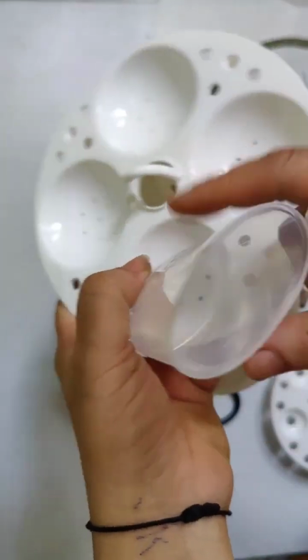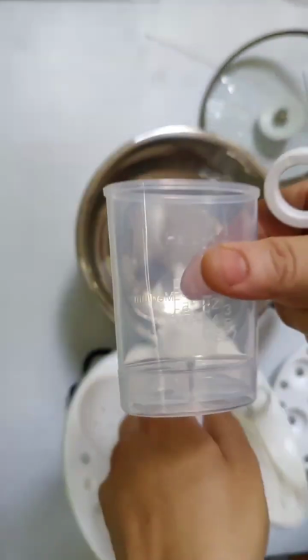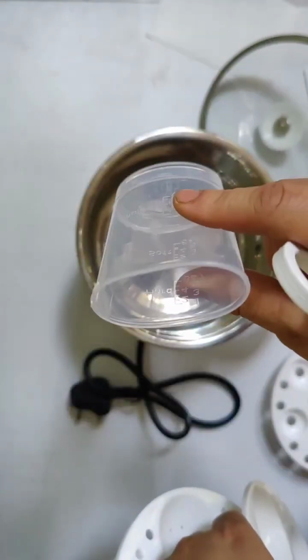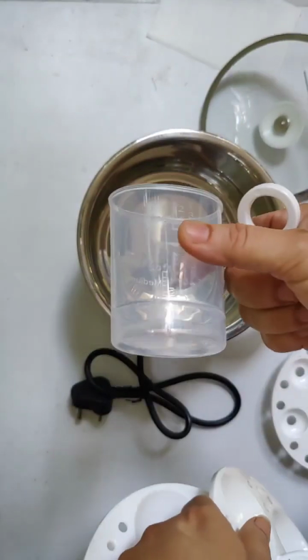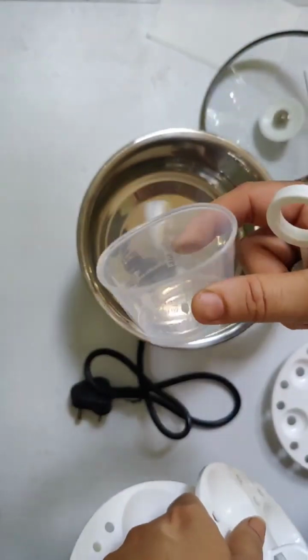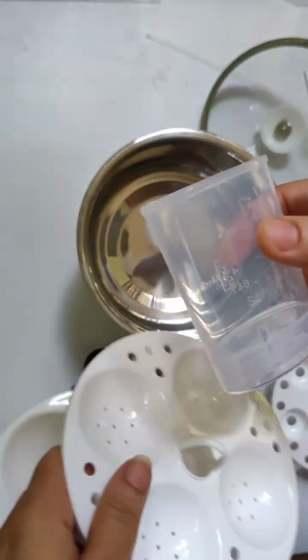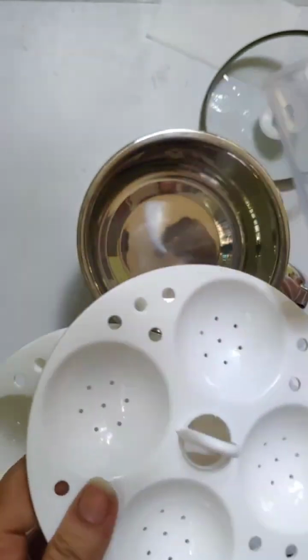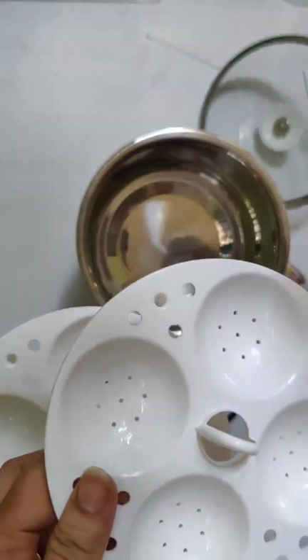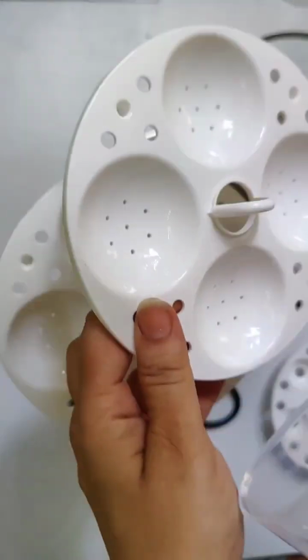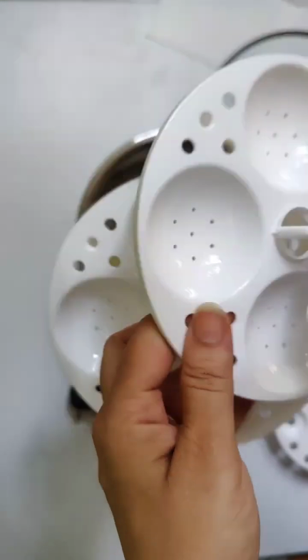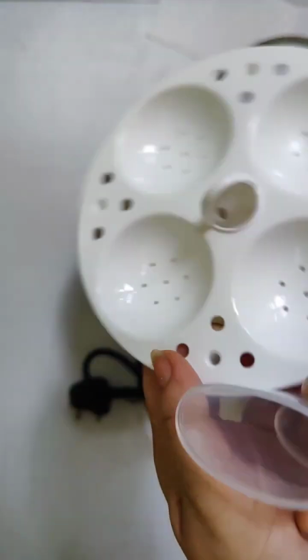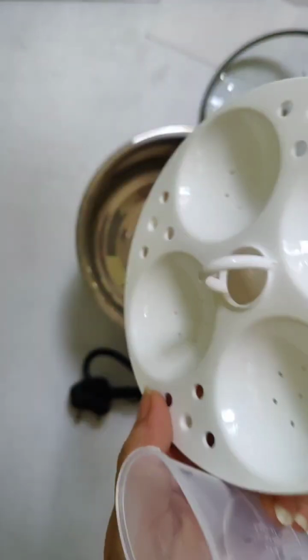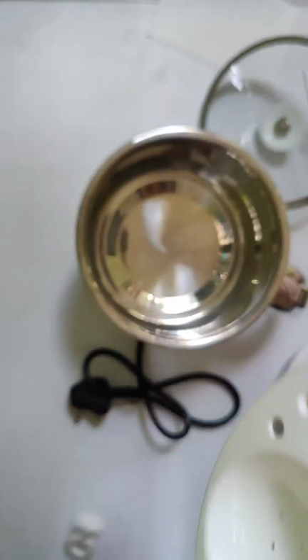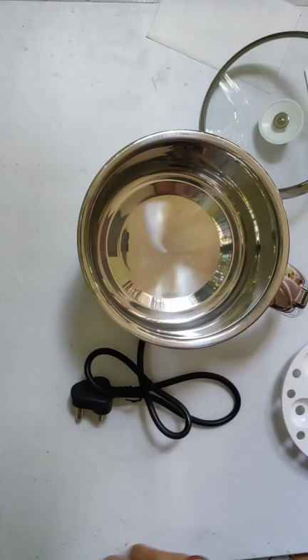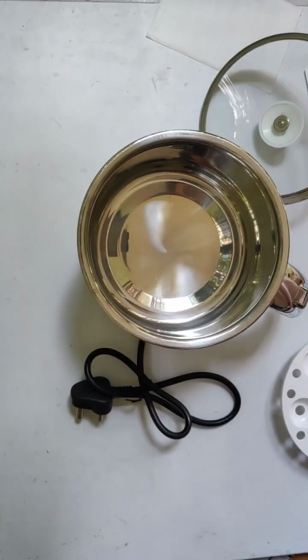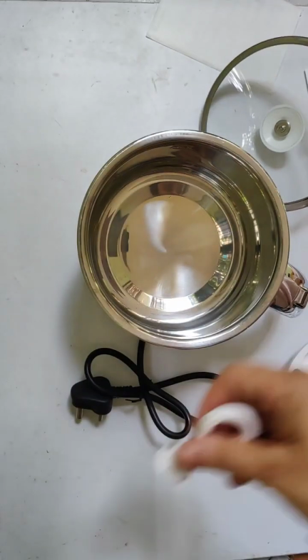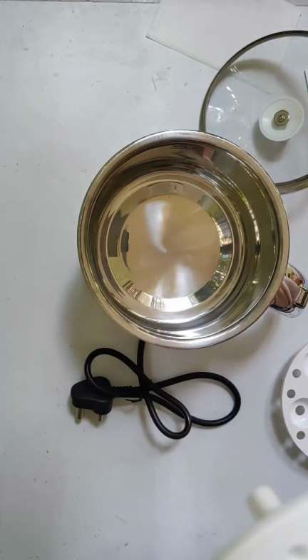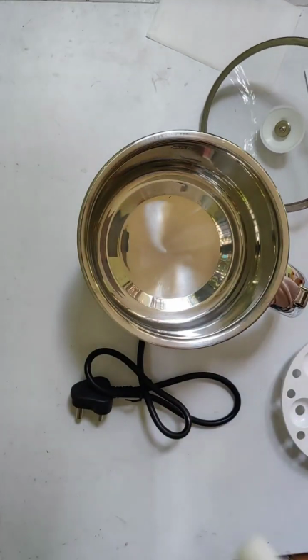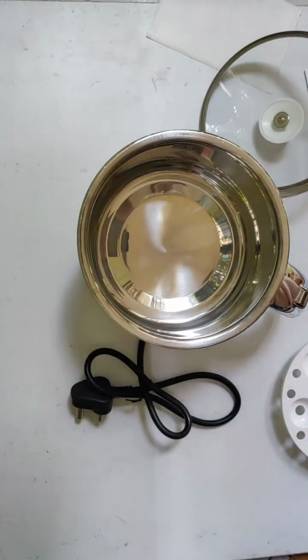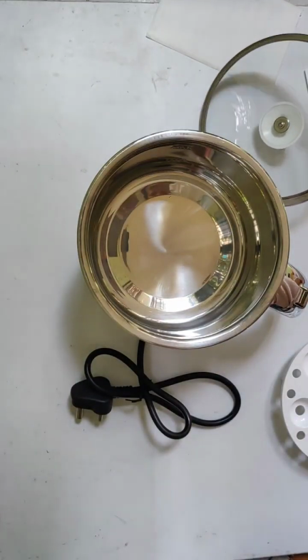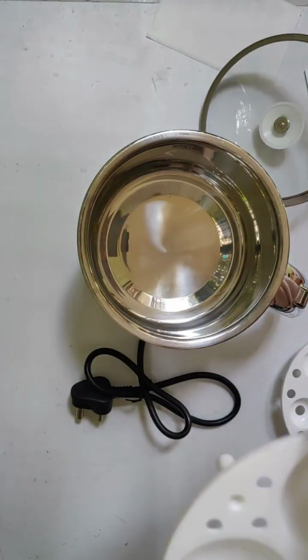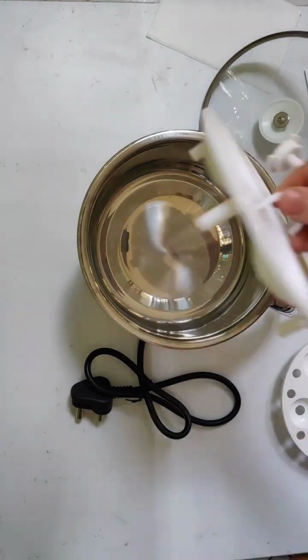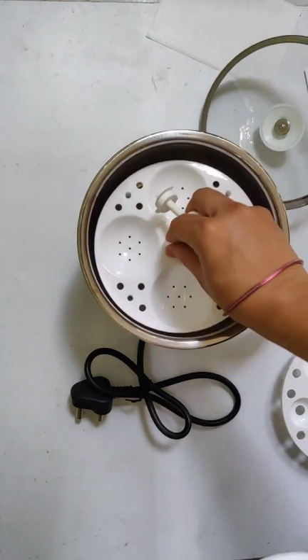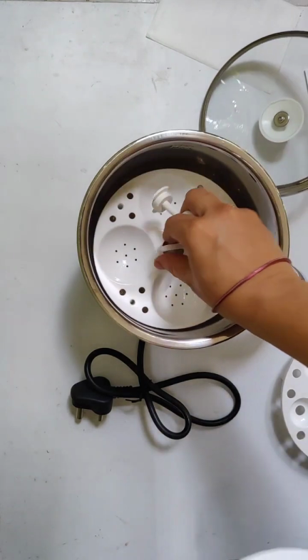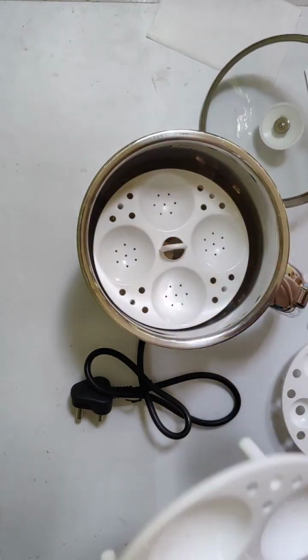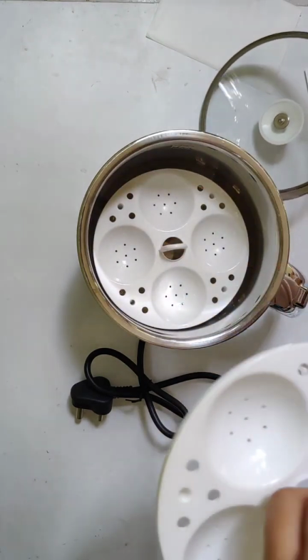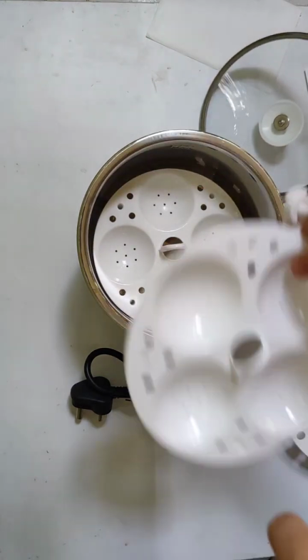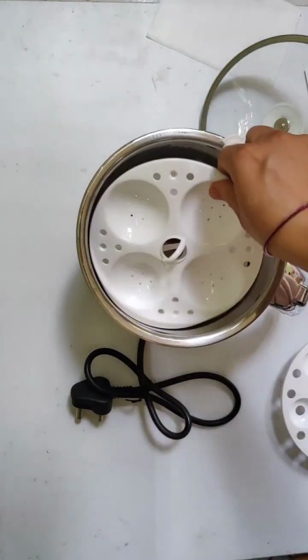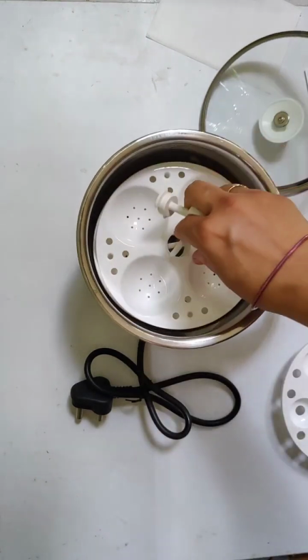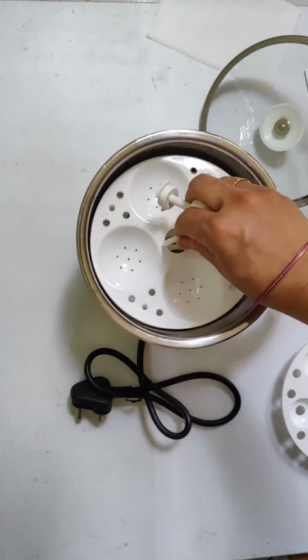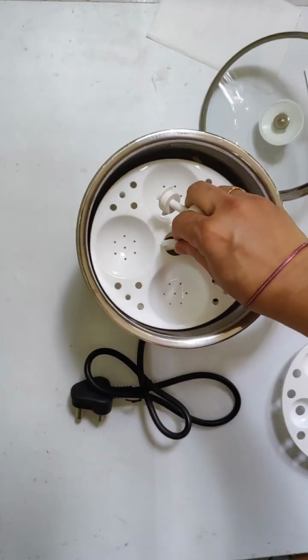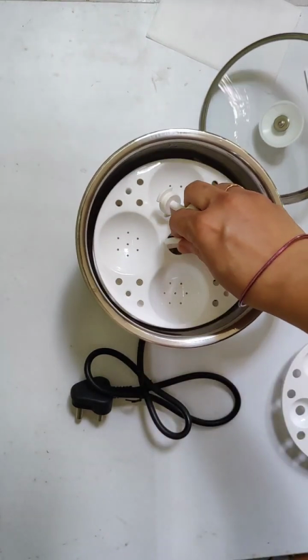Oh, I forgot to tell you — there is also a measurement cup in the box. Usually I don't use the measurement cup and just add water by hand, but if you want to use it, you can use the cup as well.